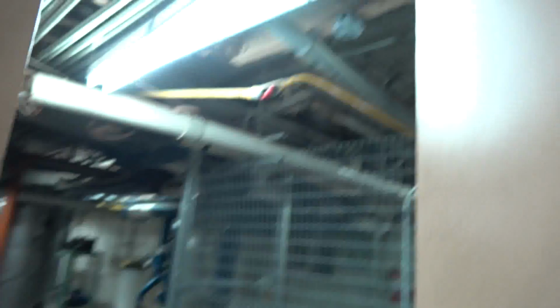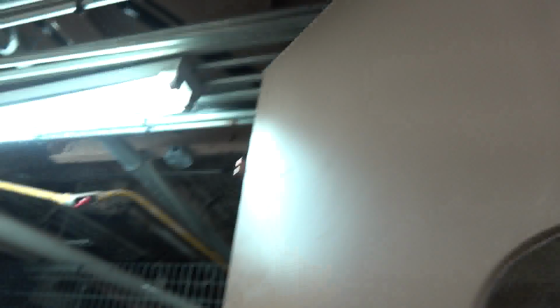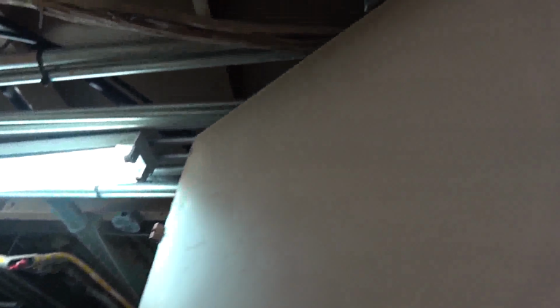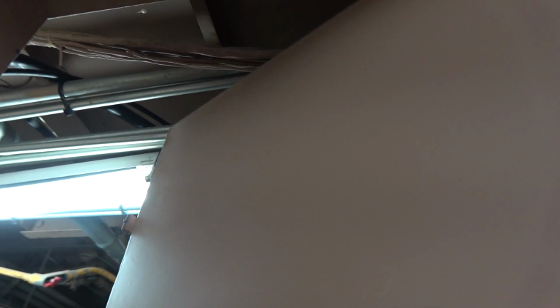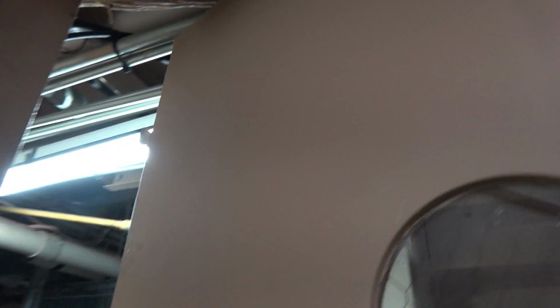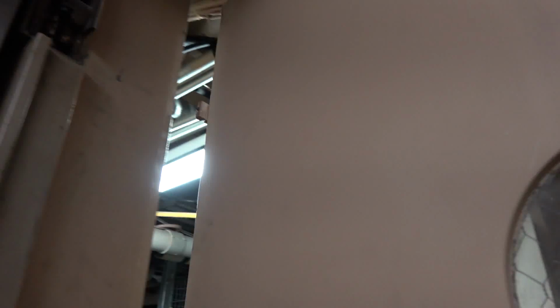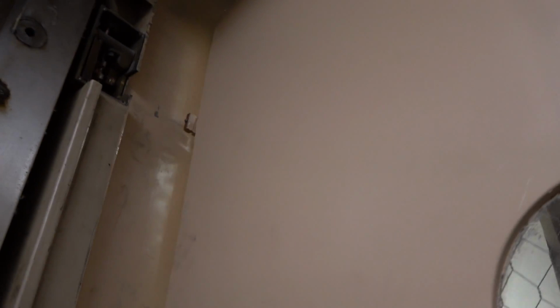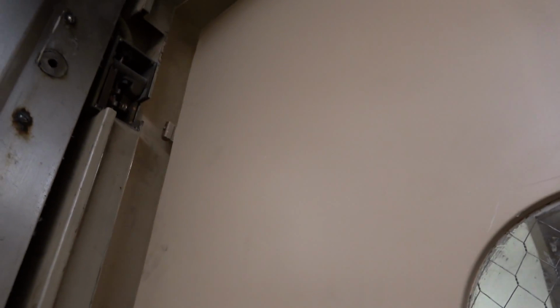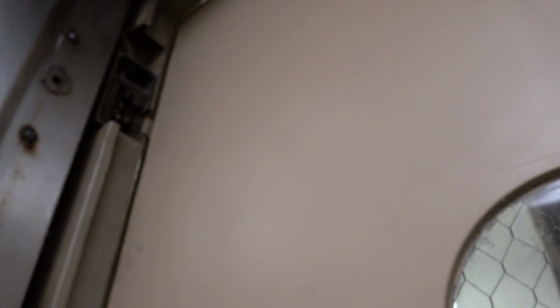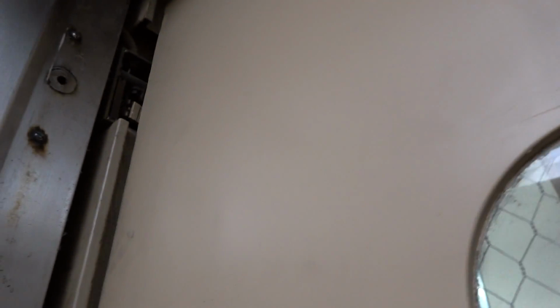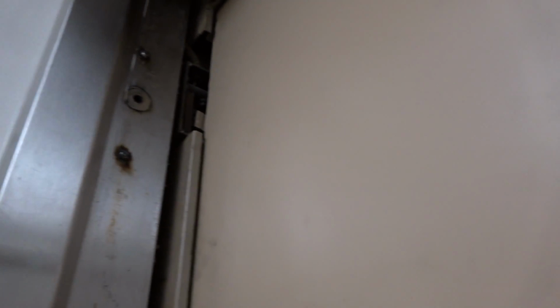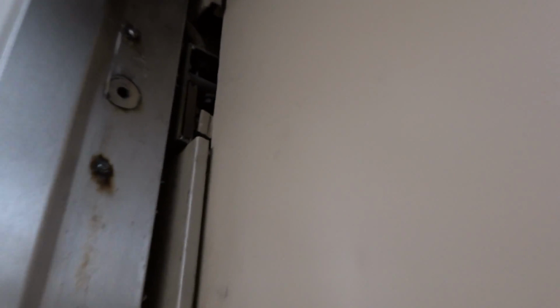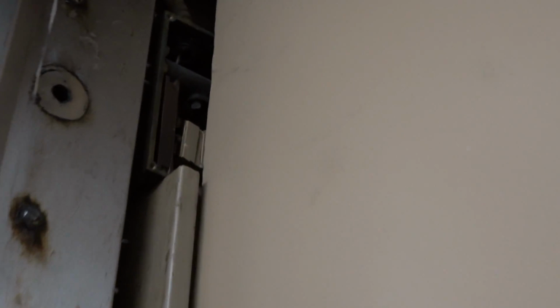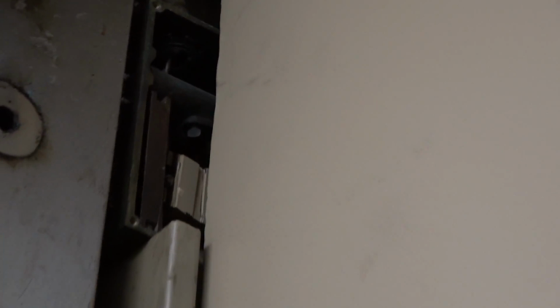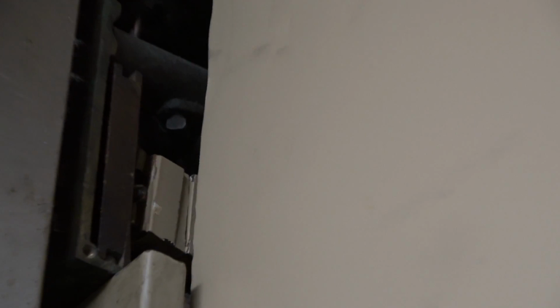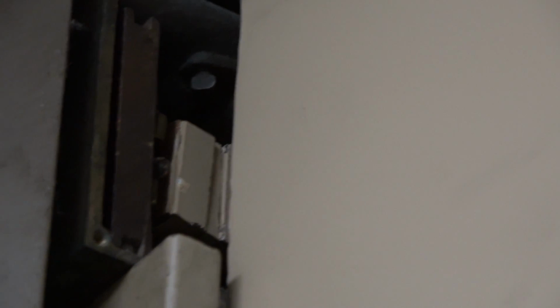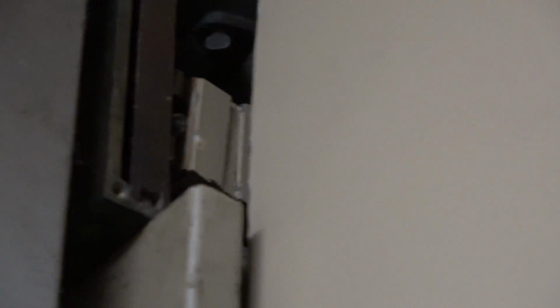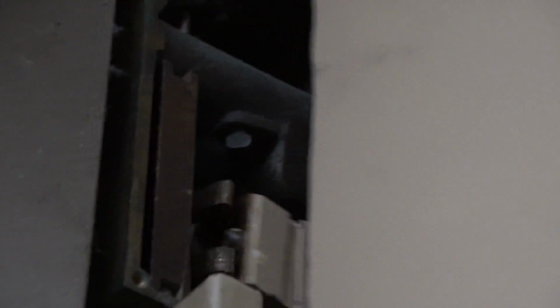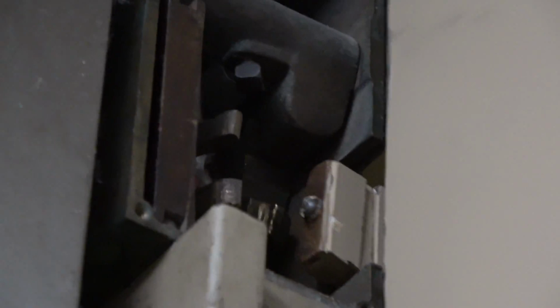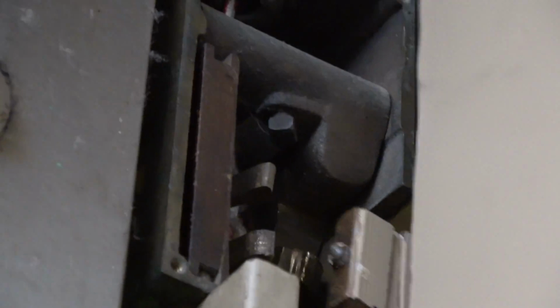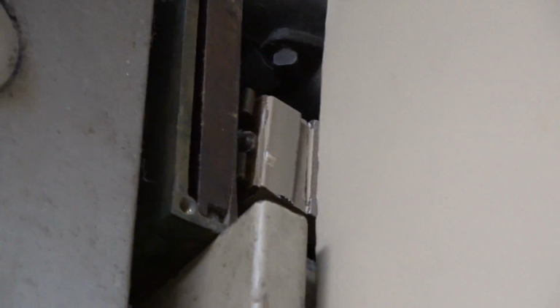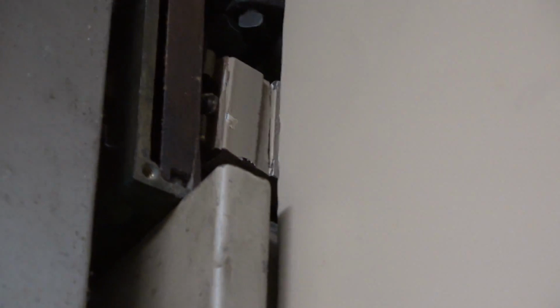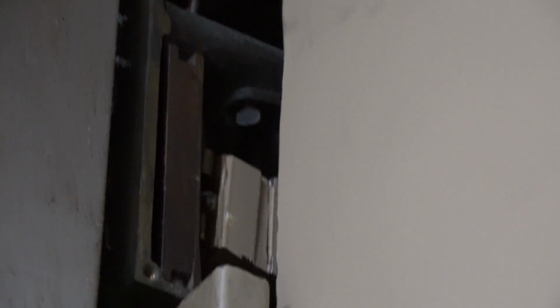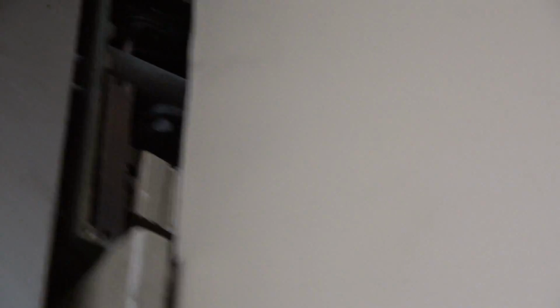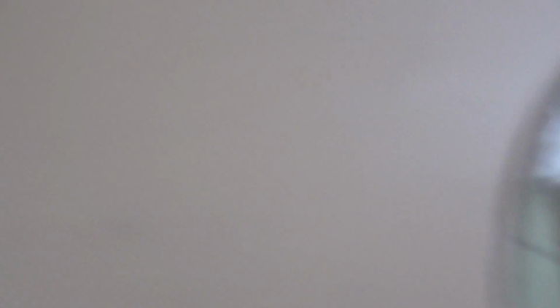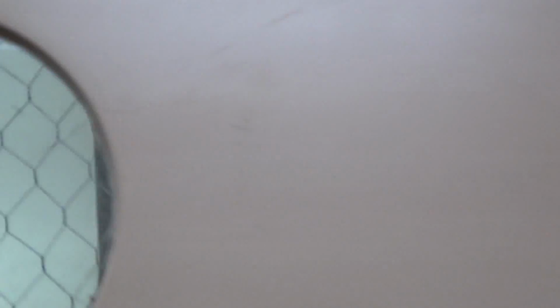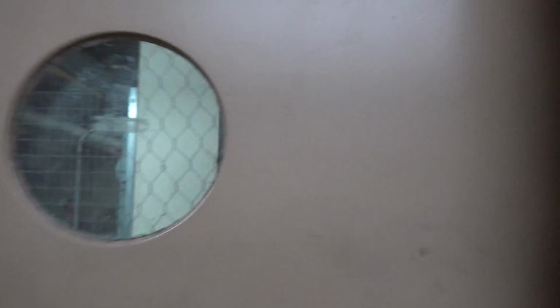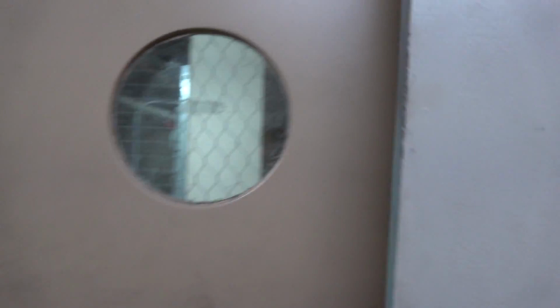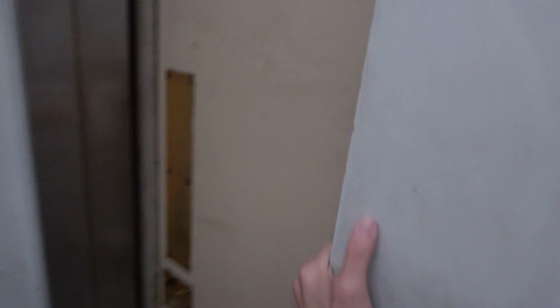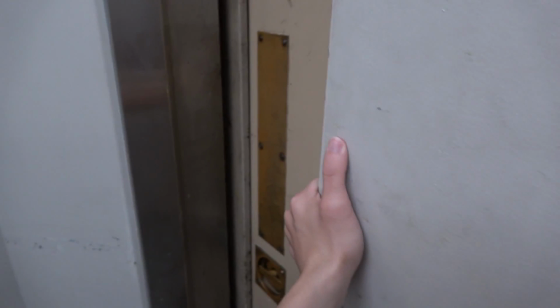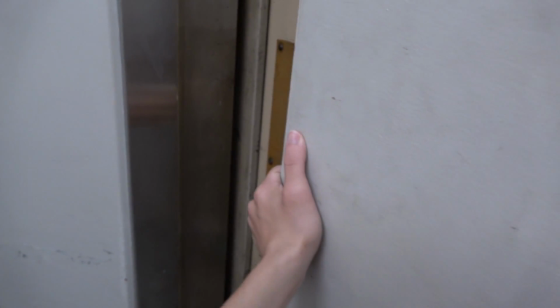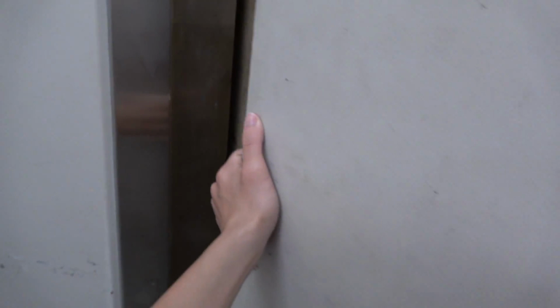Oh, this inner door is so heavy. Look at this — this is amazing. See, there's your interlock right there. Your interlock. This door does slam, so I'm not going to let it slam.